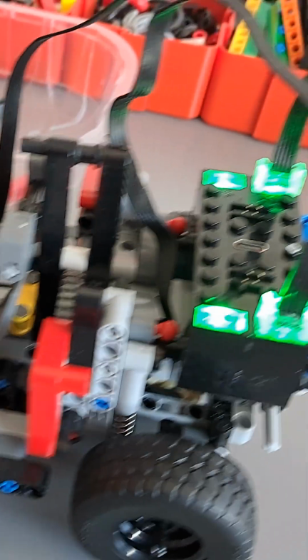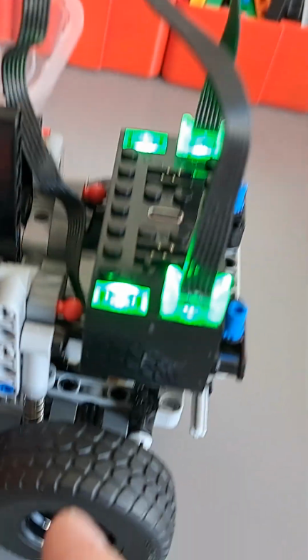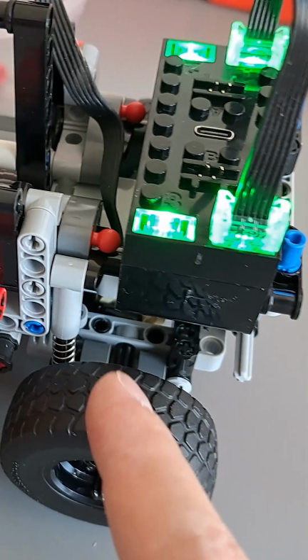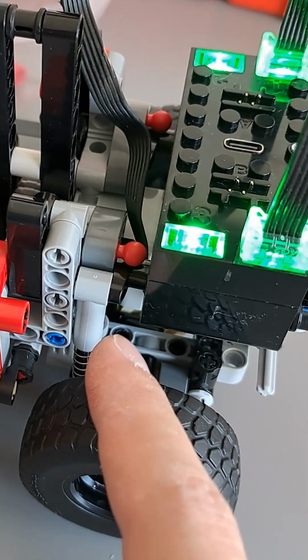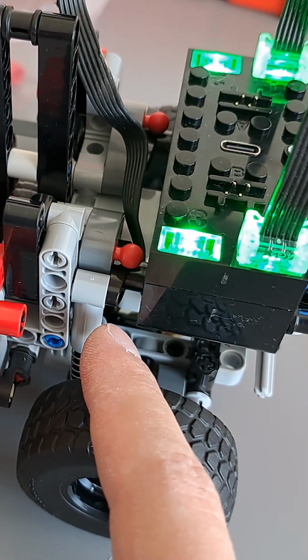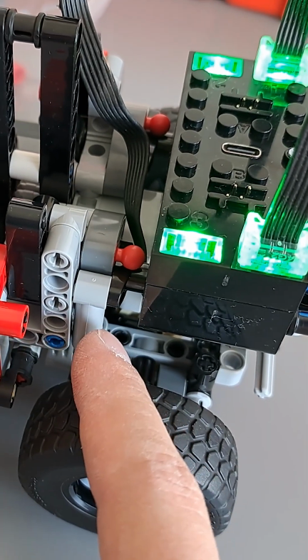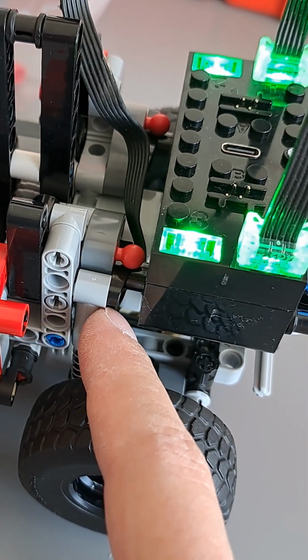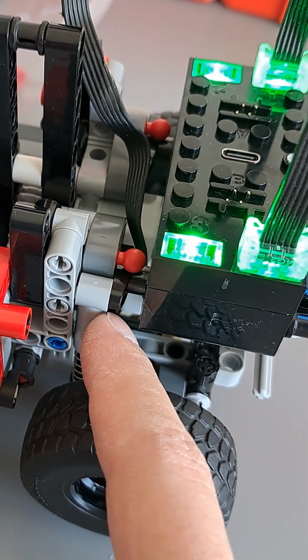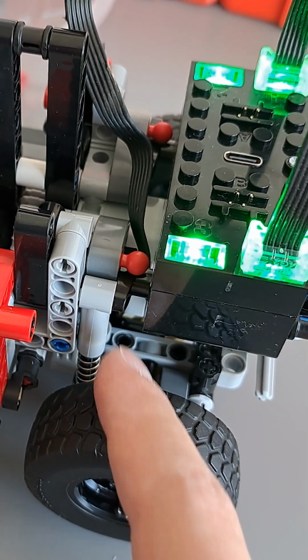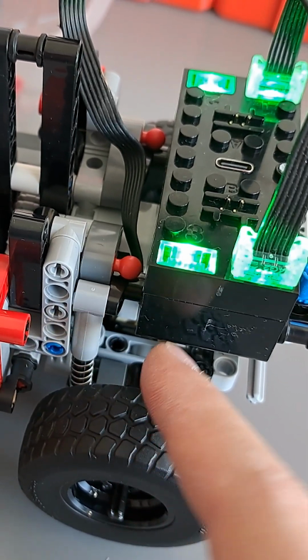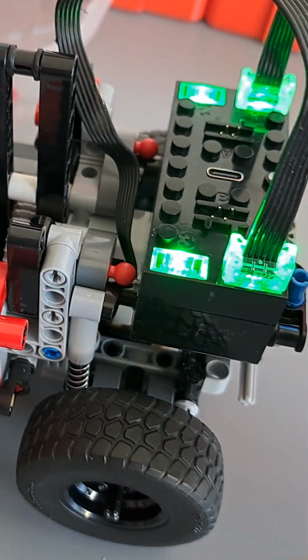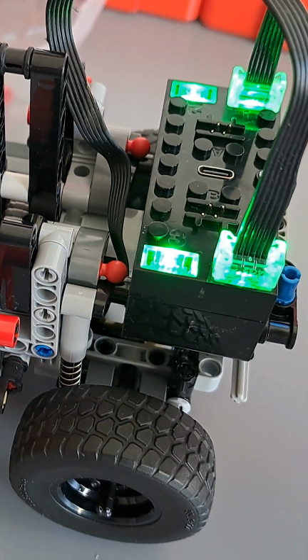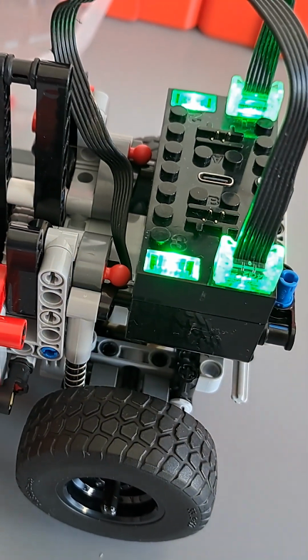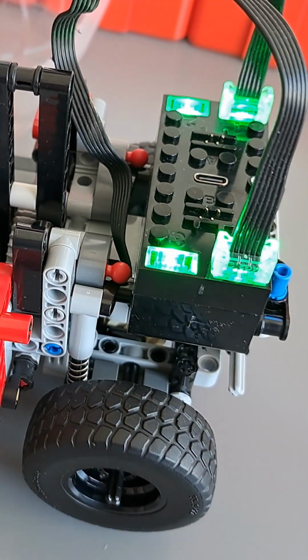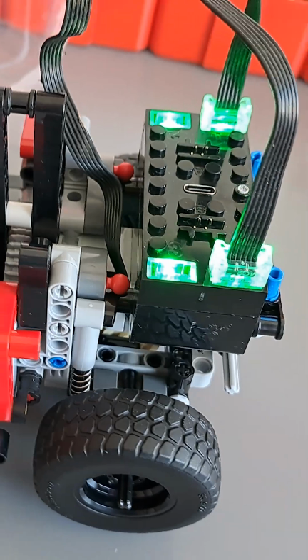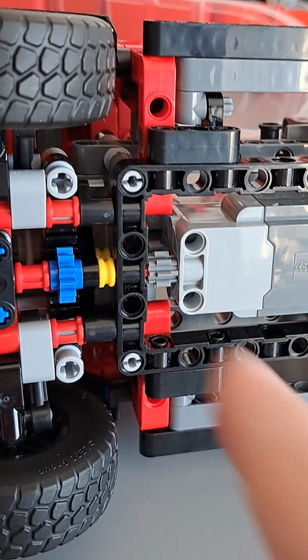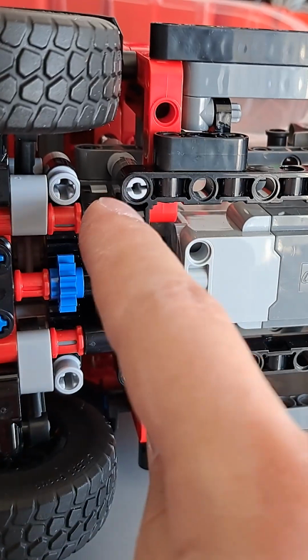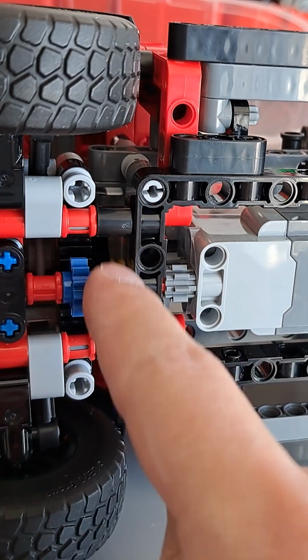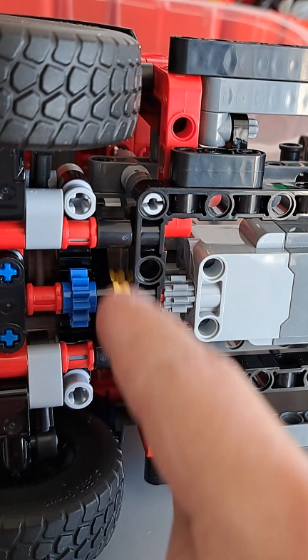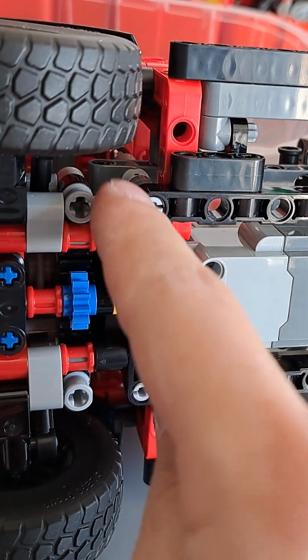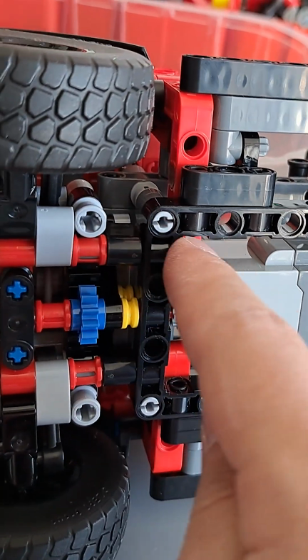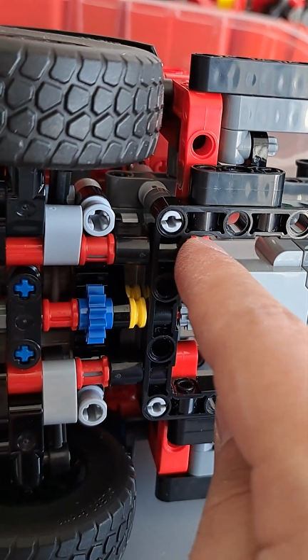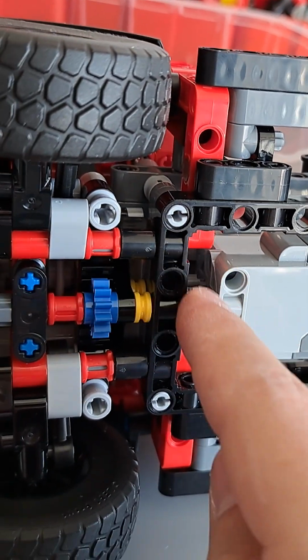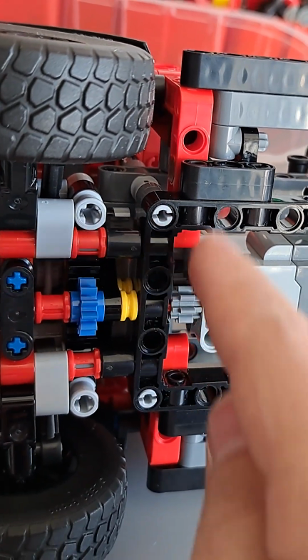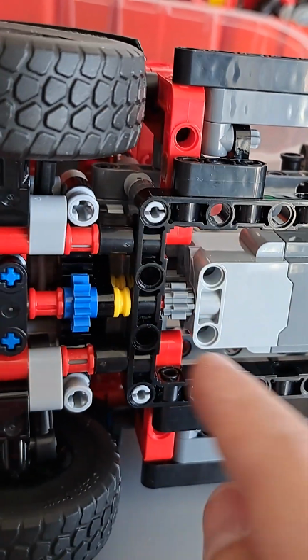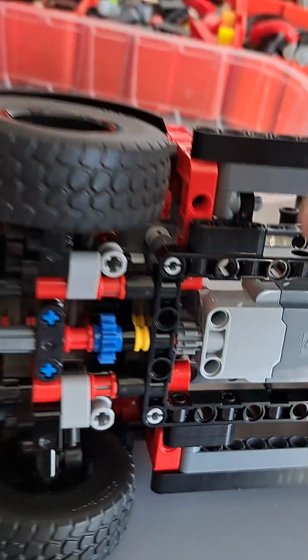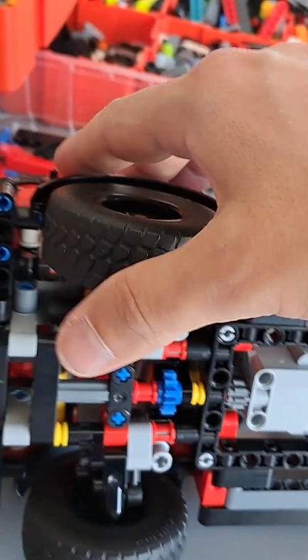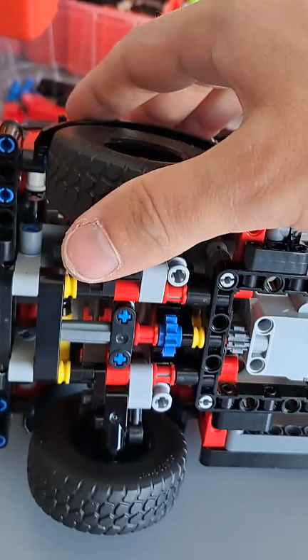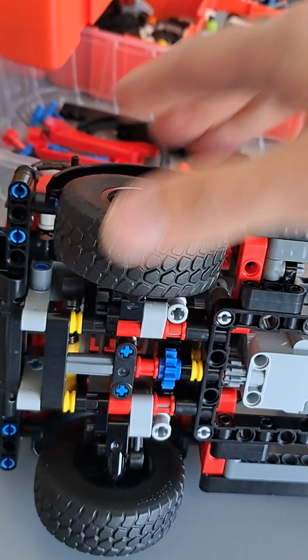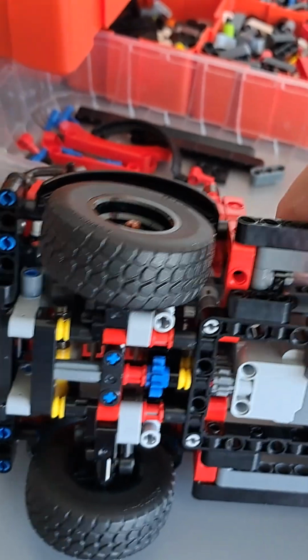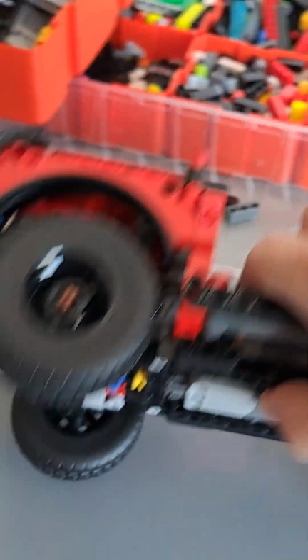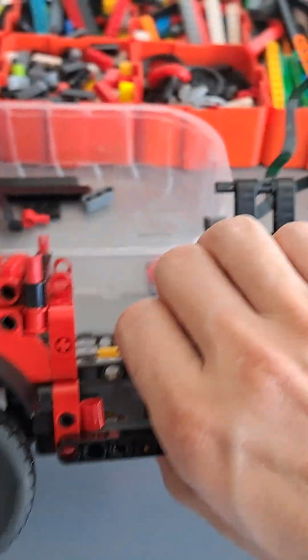First, I replaced the hard shock absorbers with soft ones in the rear to increase the responsiveness of the rear axle. I also removed the friction pins that were originally here, so the front axle is much easier to move.